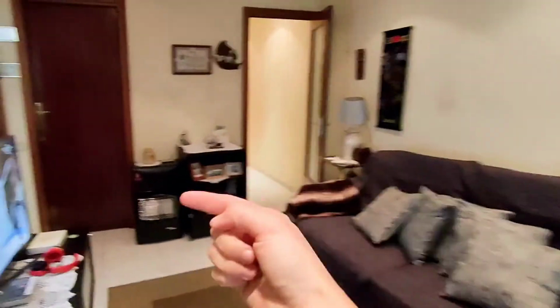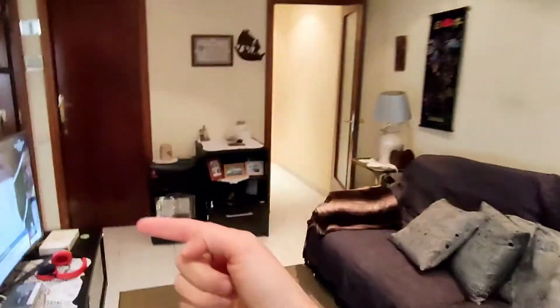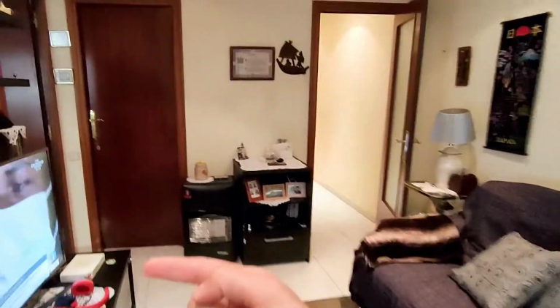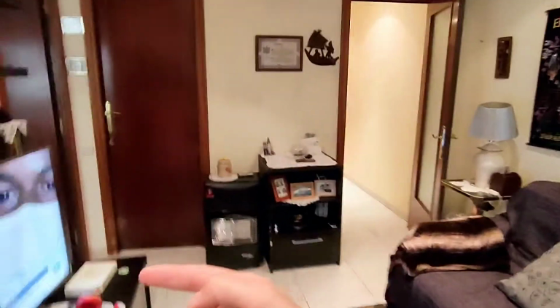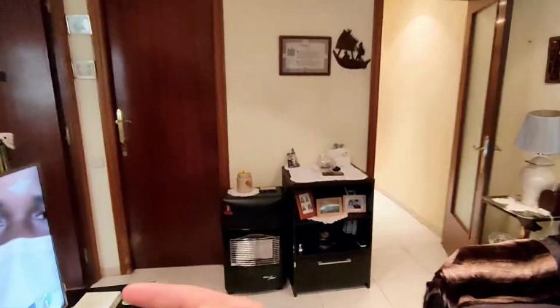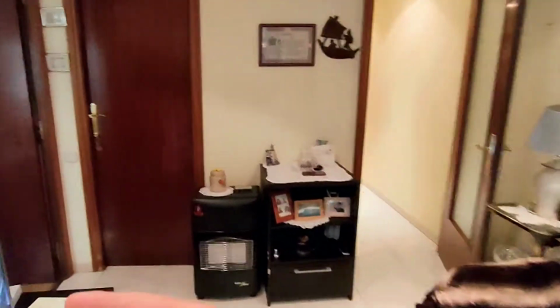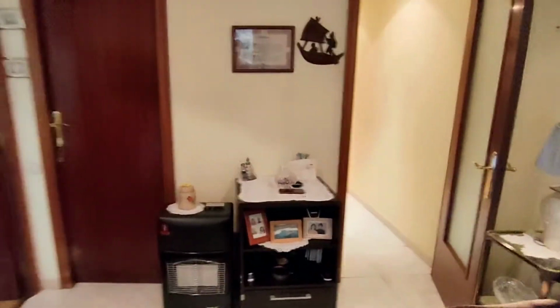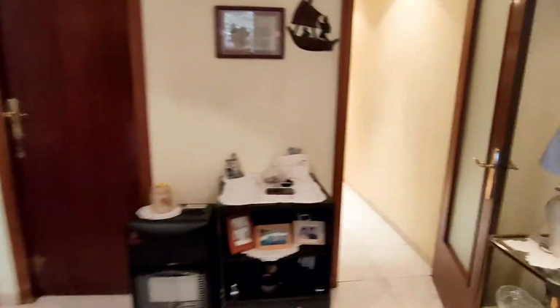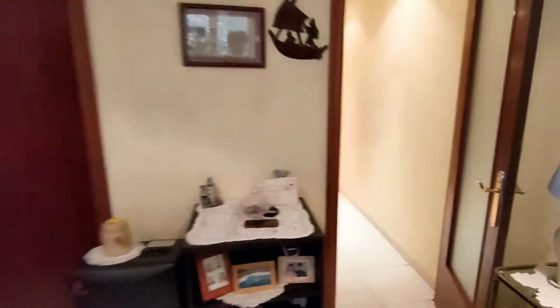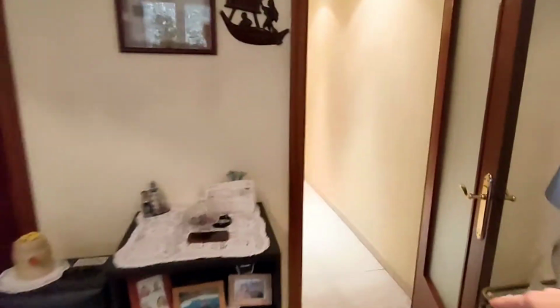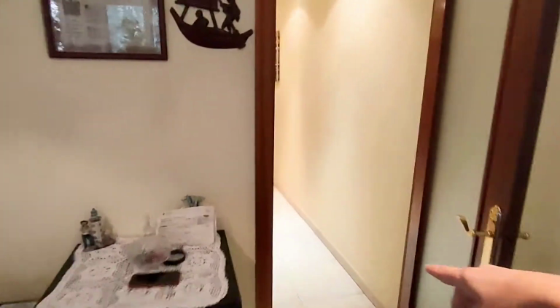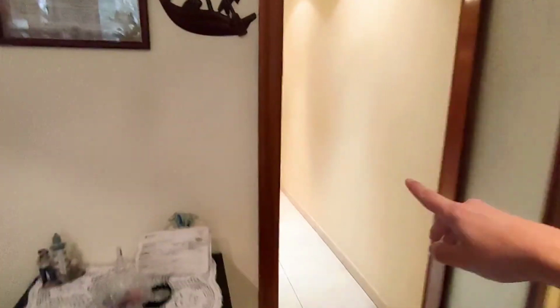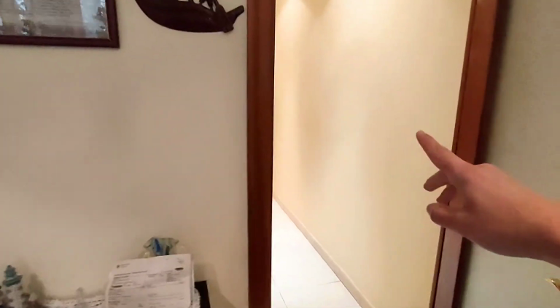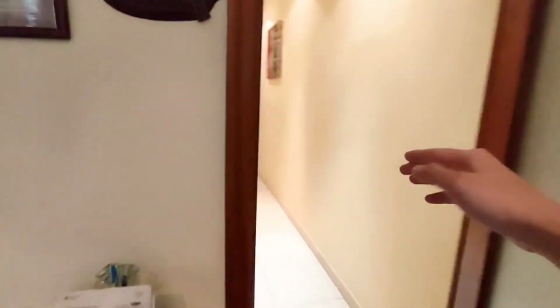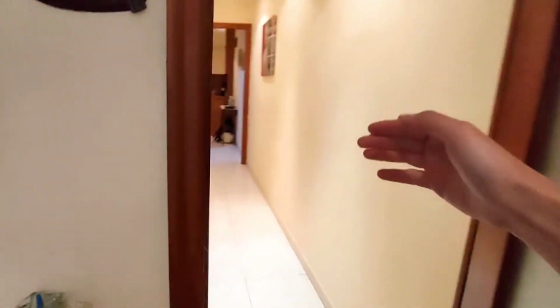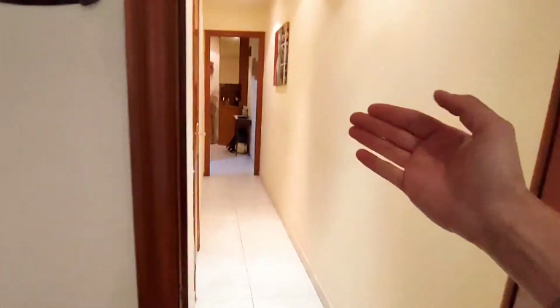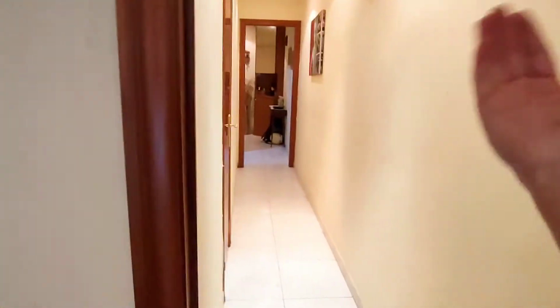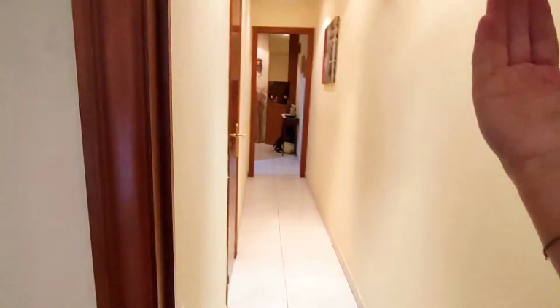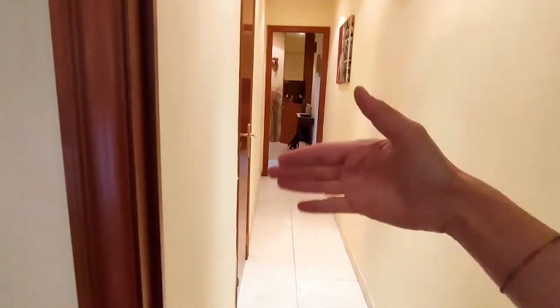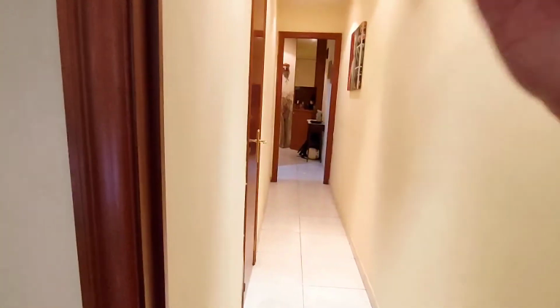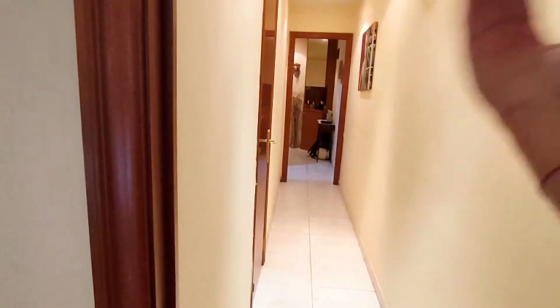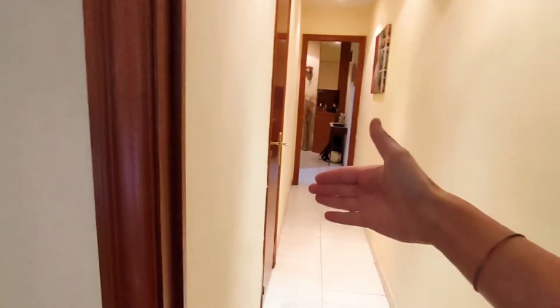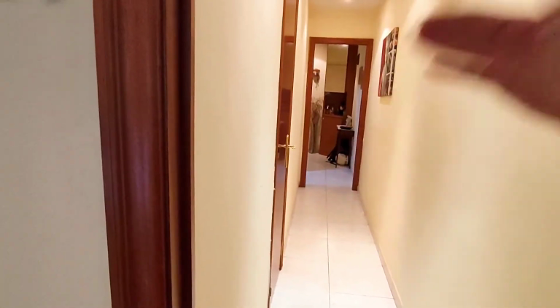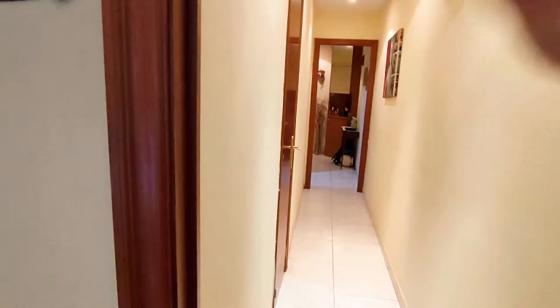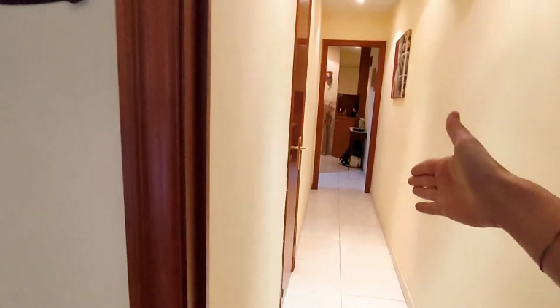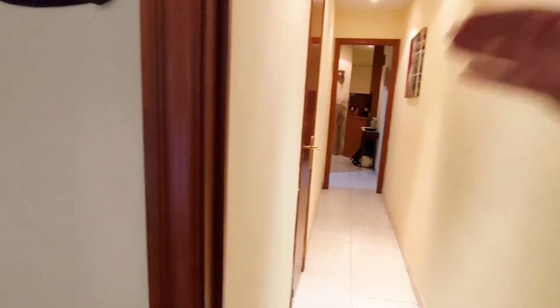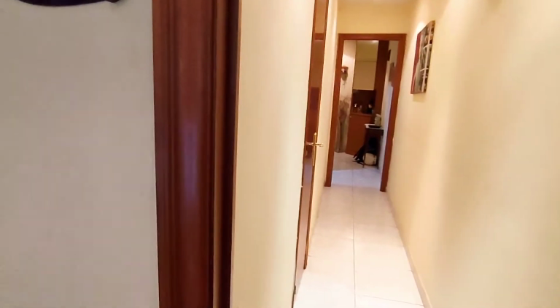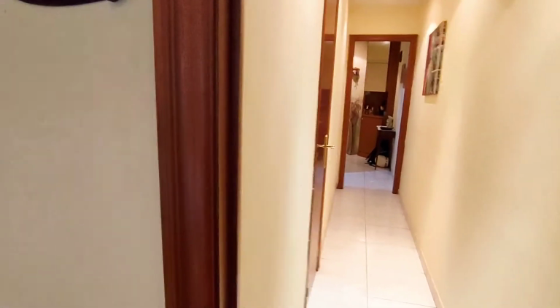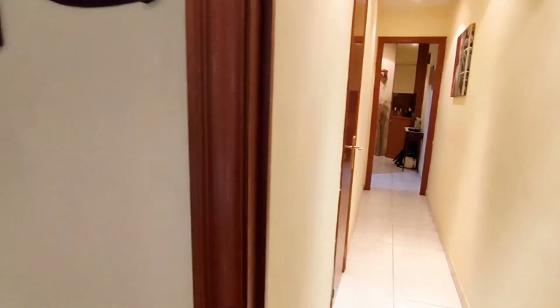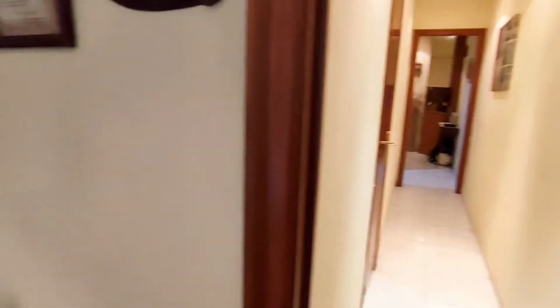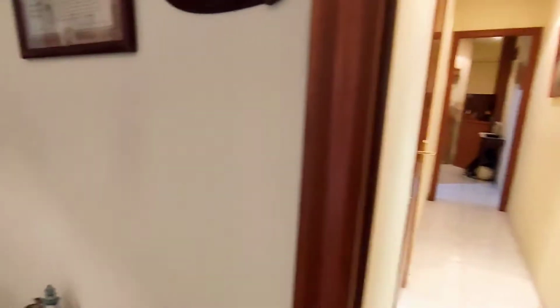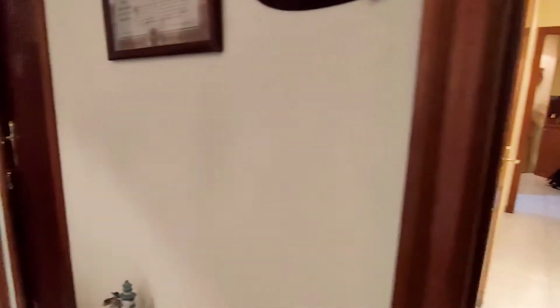Here there is bedroom number two, and here the corridor — we have the bedroom, kitchen, and the entrance. So I'm going to start here.